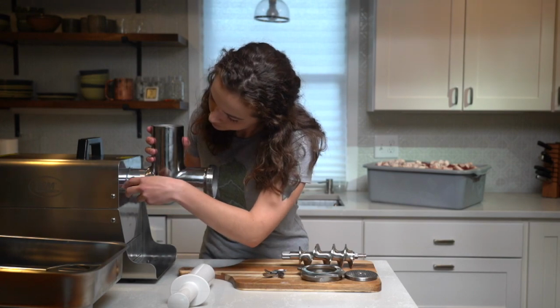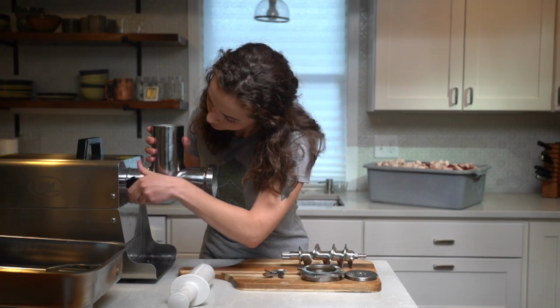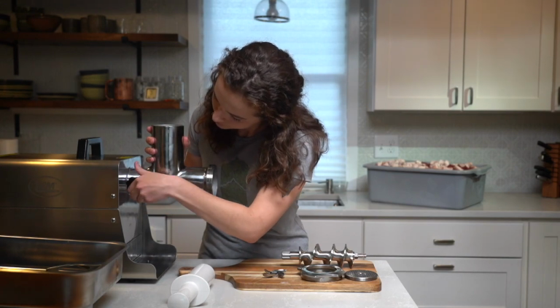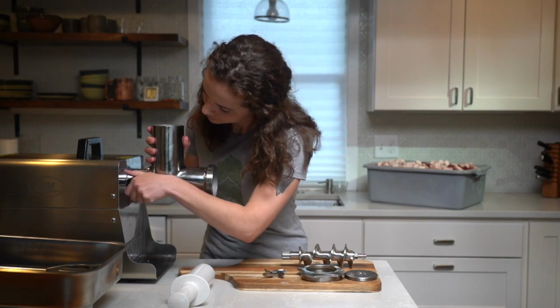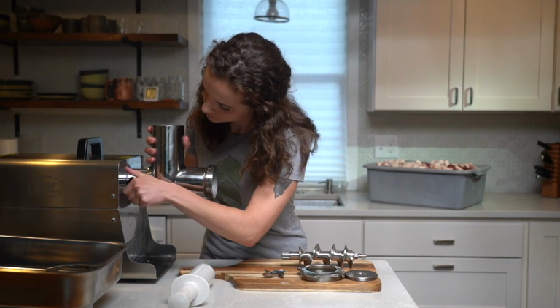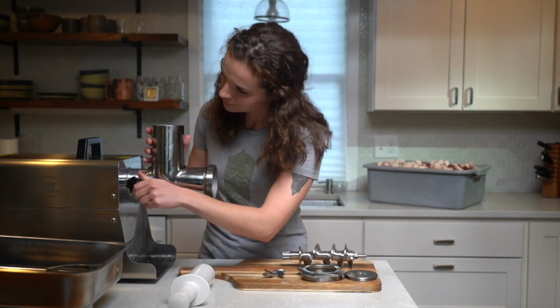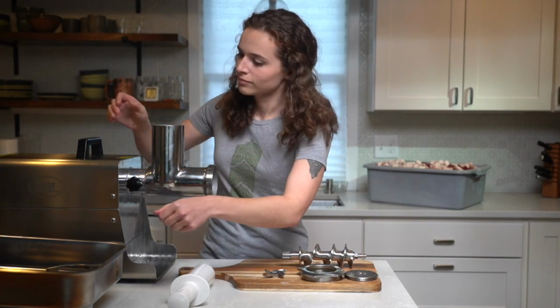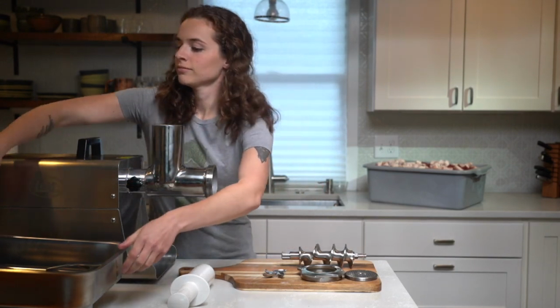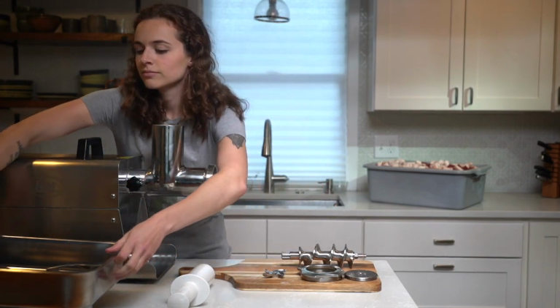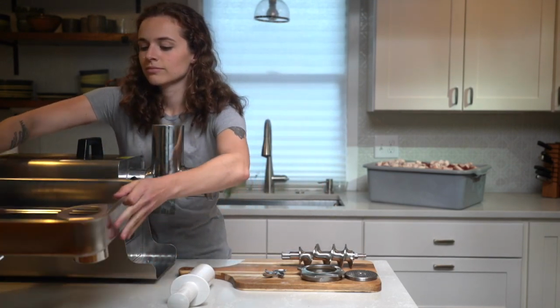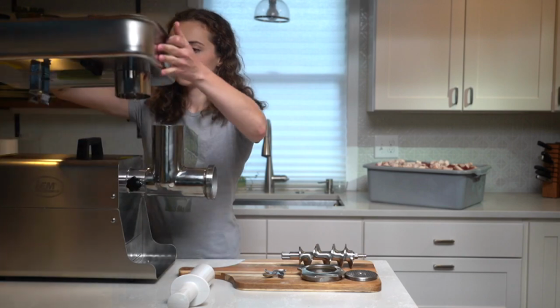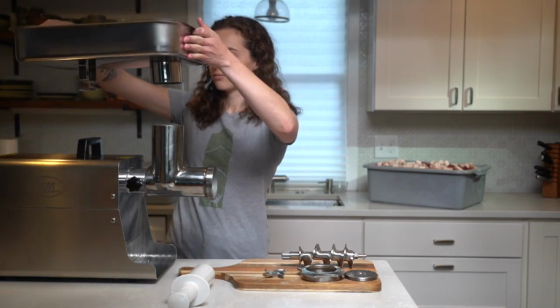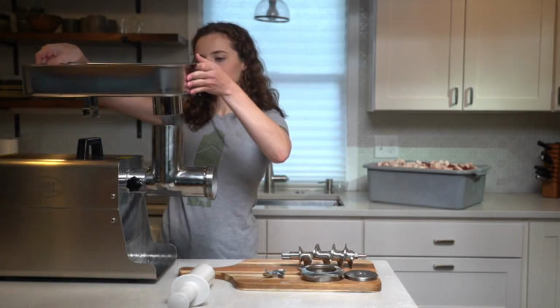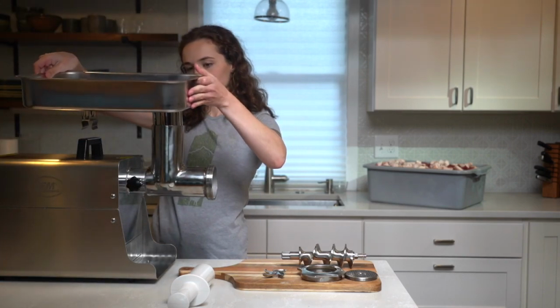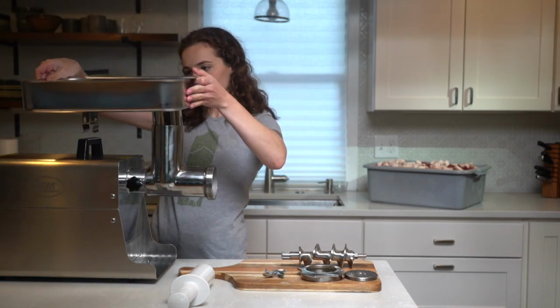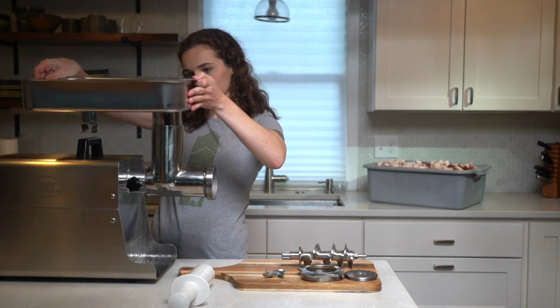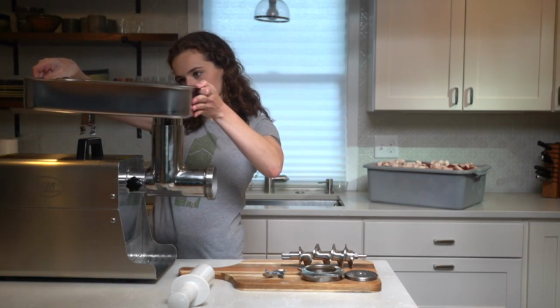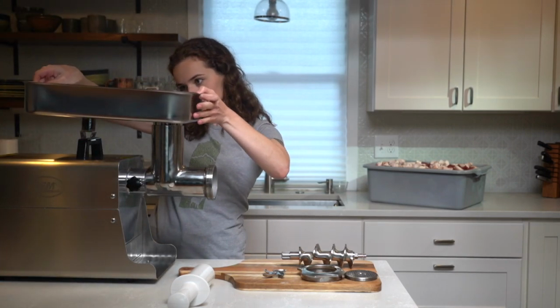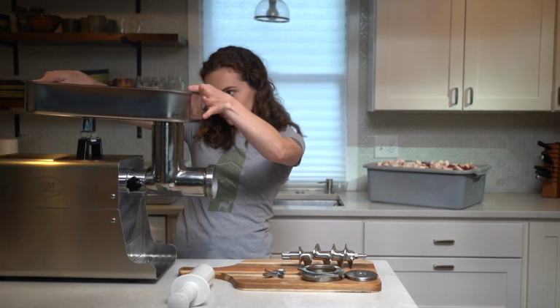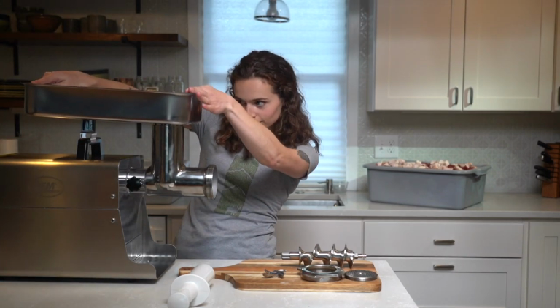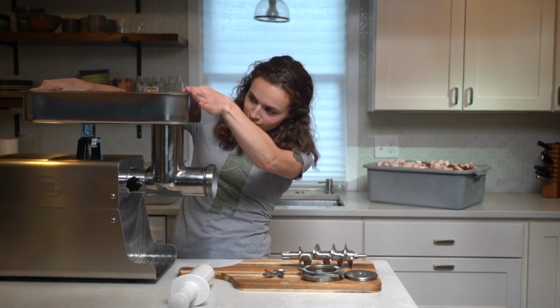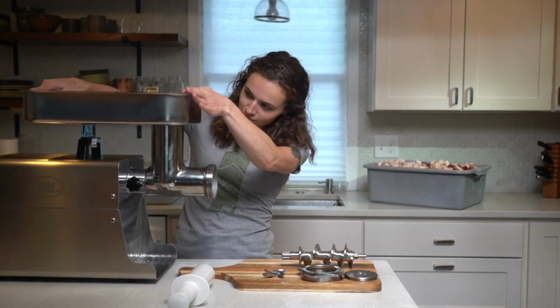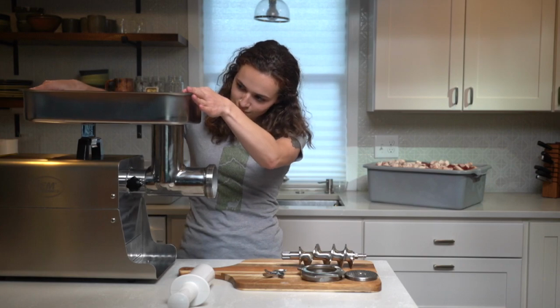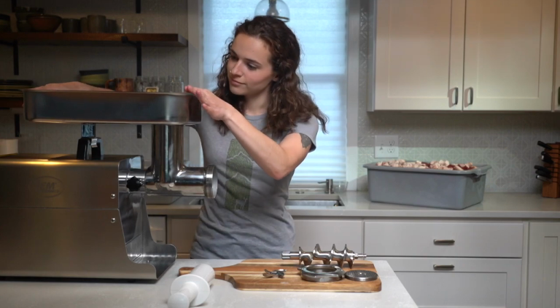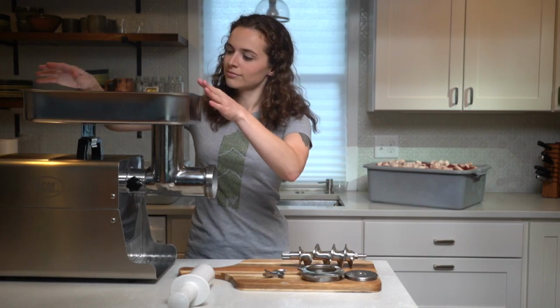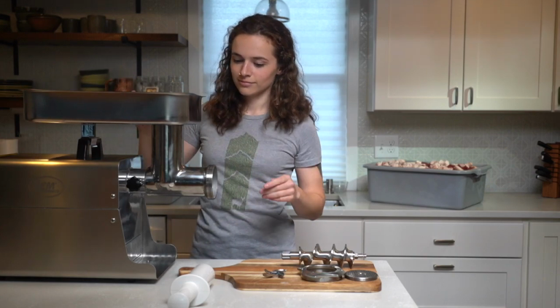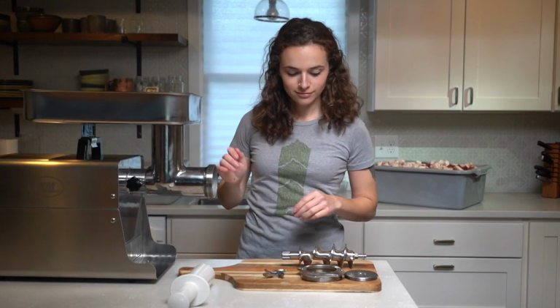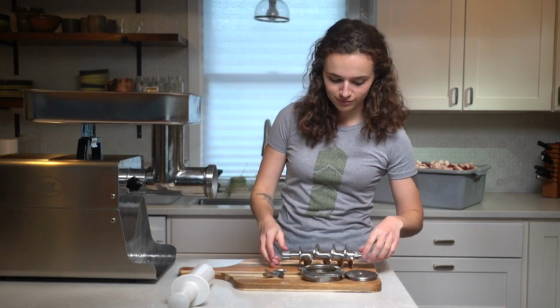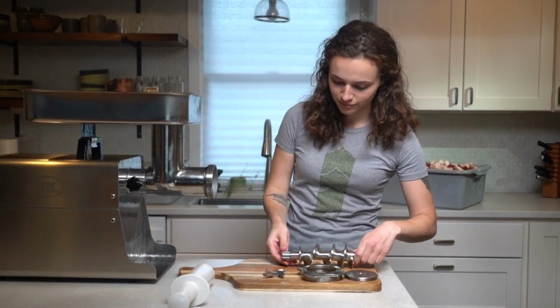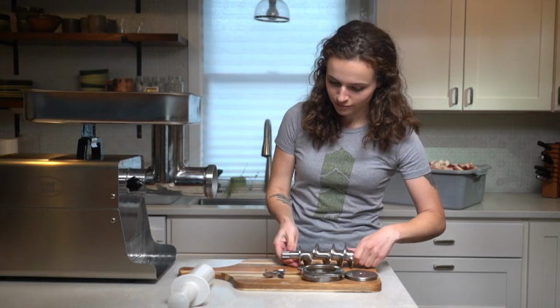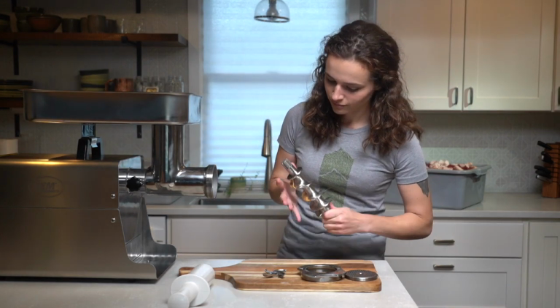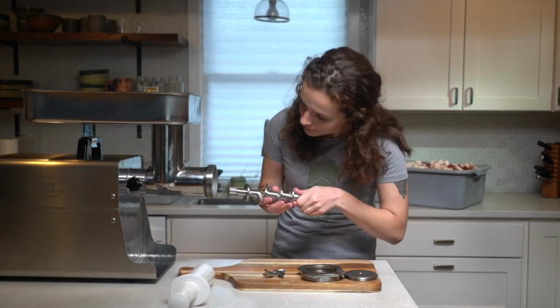Once all your meat and fat has been cubed, toss it with your hands in a big bowl or bin until it's evenly mixed. Once my meat and fat are all cubed, I assemble my grinder. This allows the parts to stay in the freezer as long as they can prior to when I actually need them.